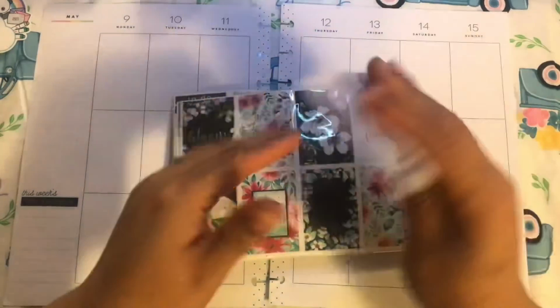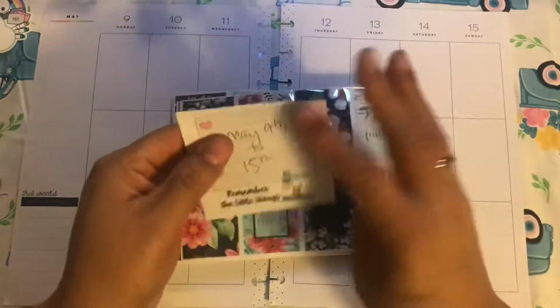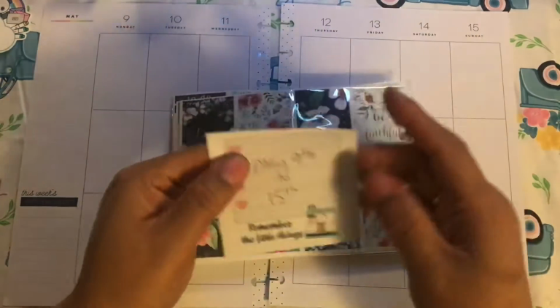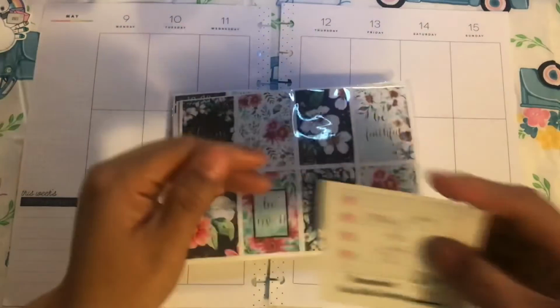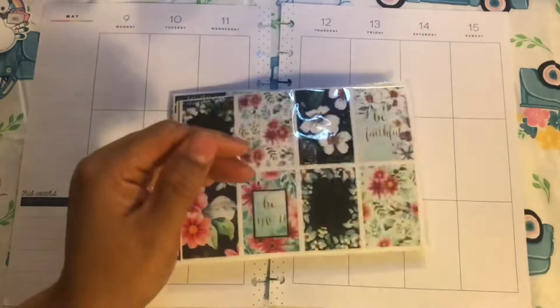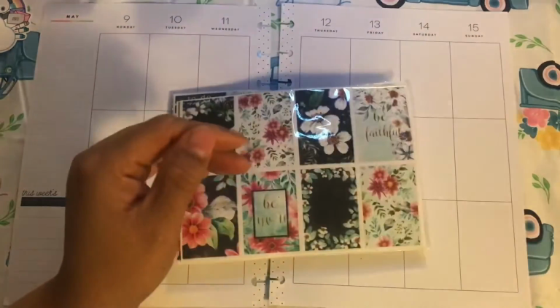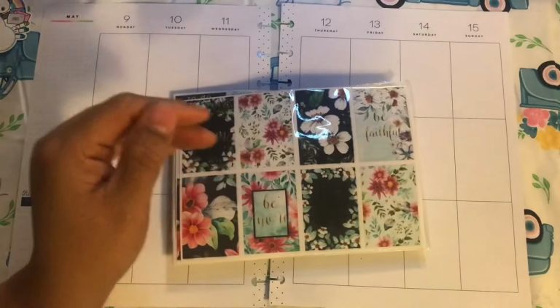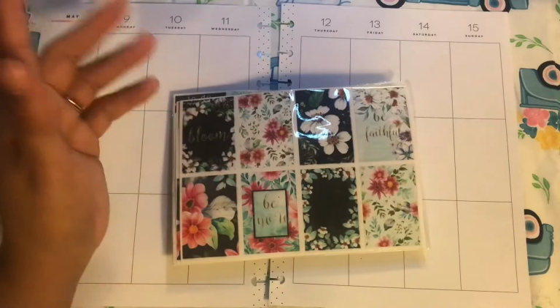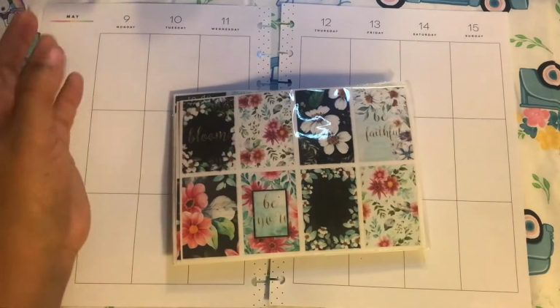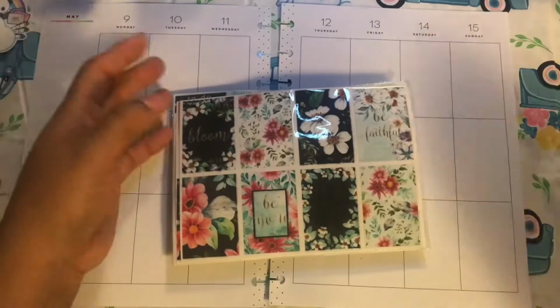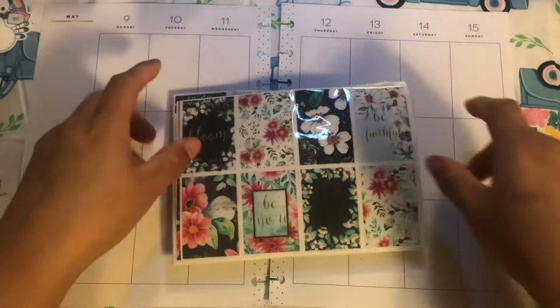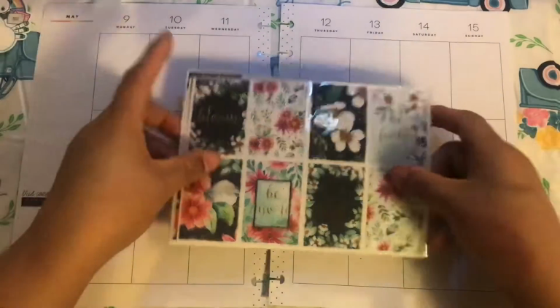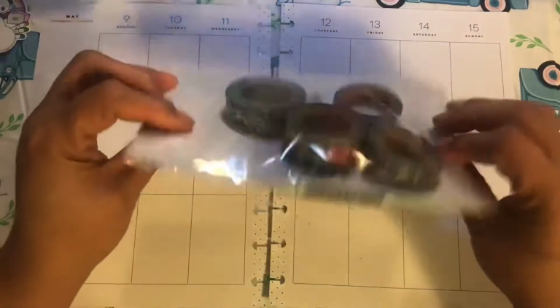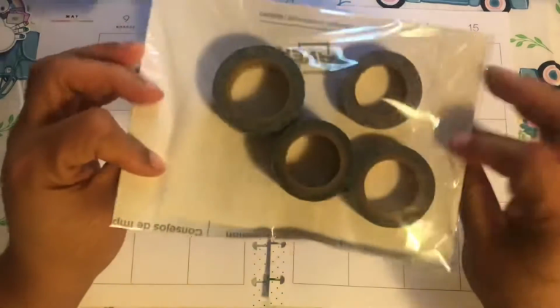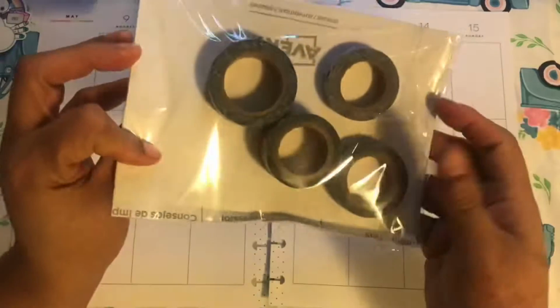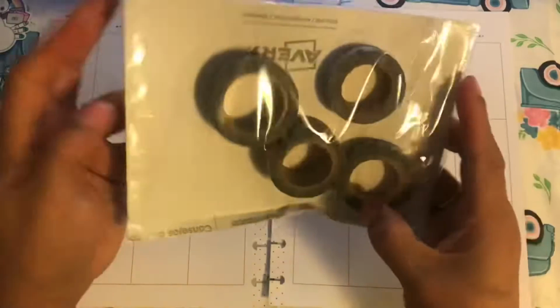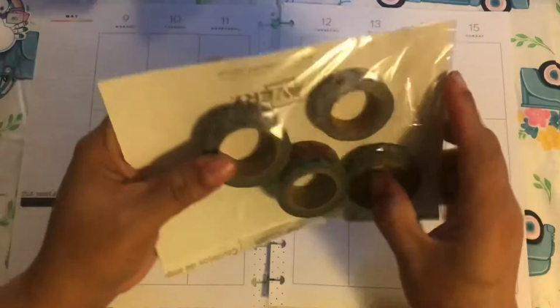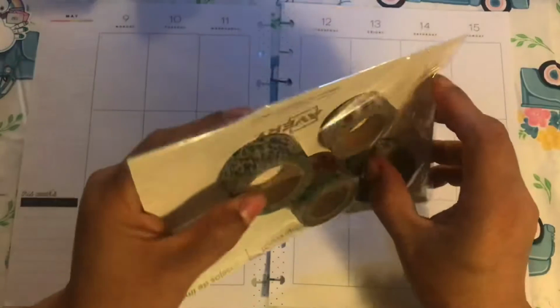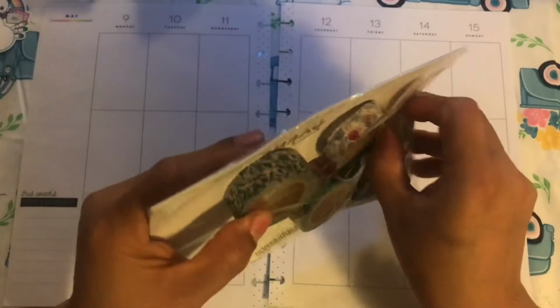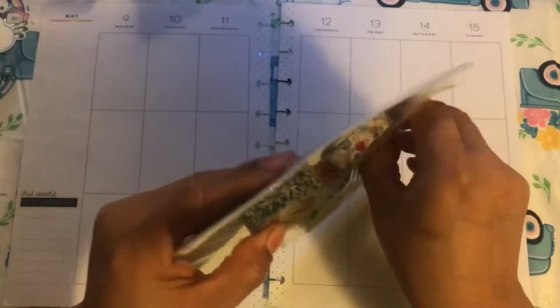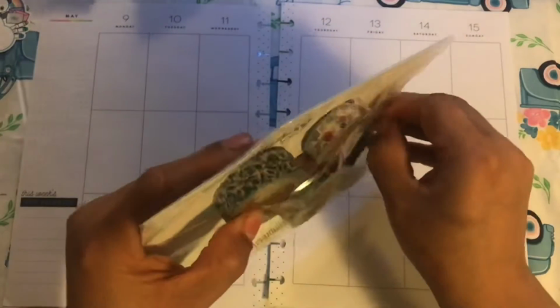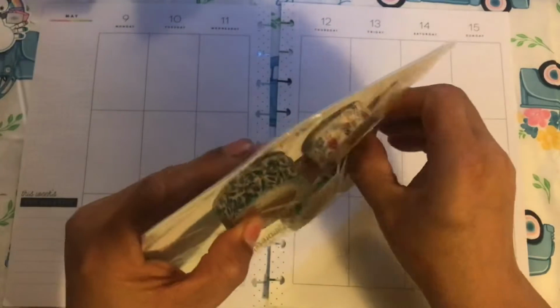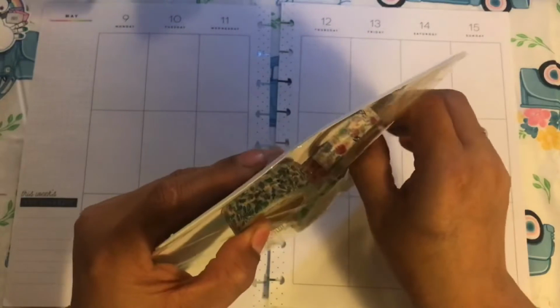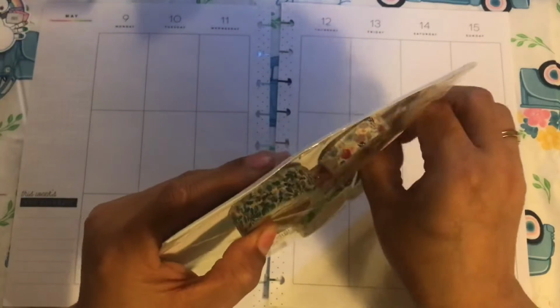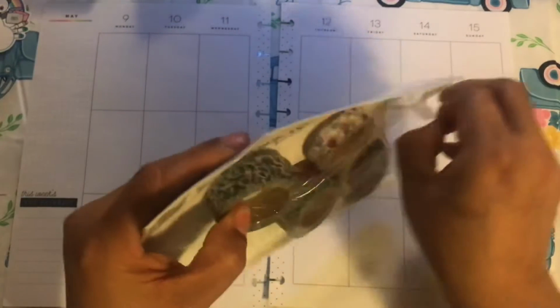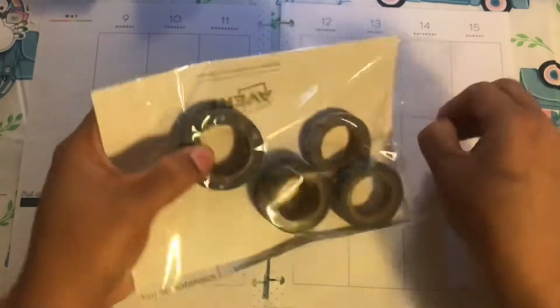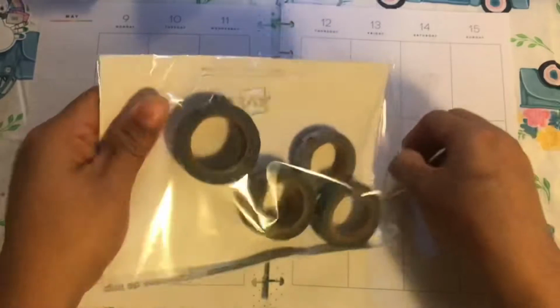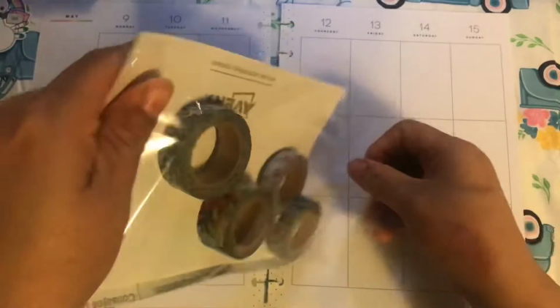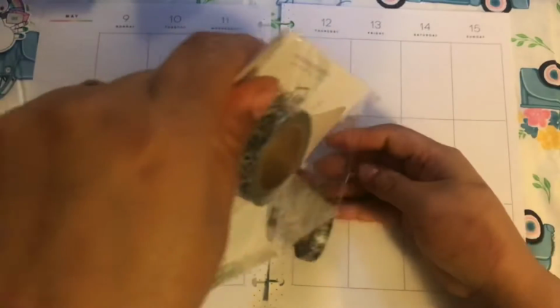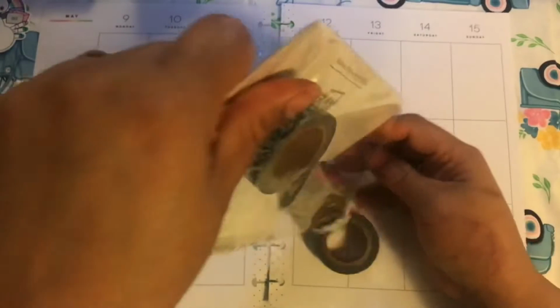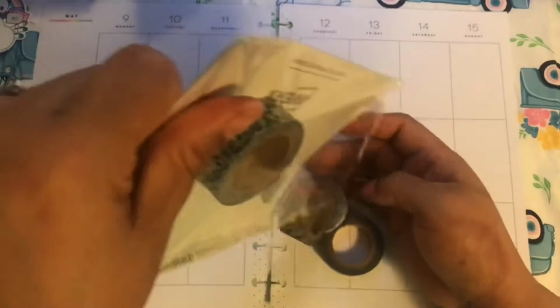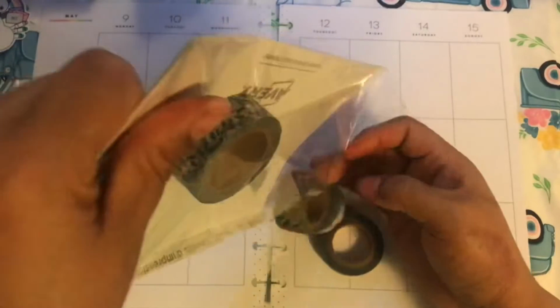It is a print-yourself, print-at-home printable. It's florals.